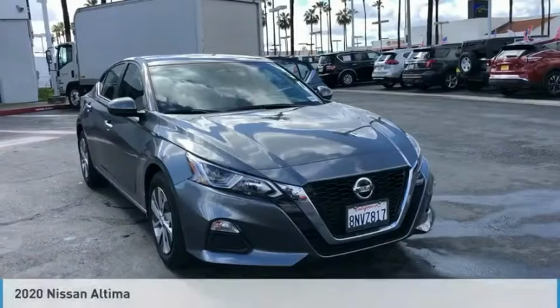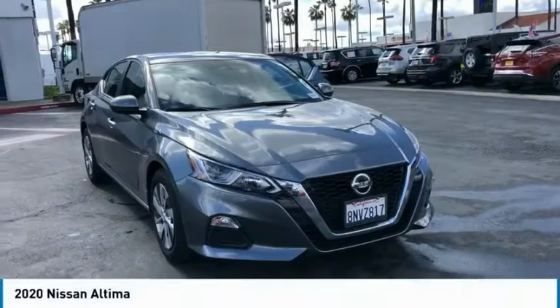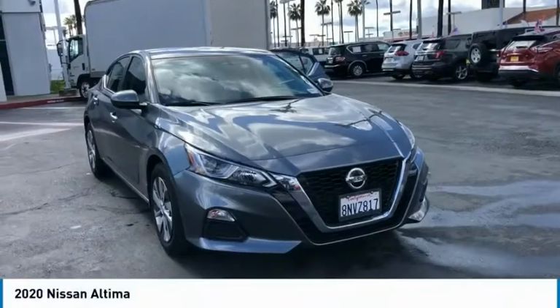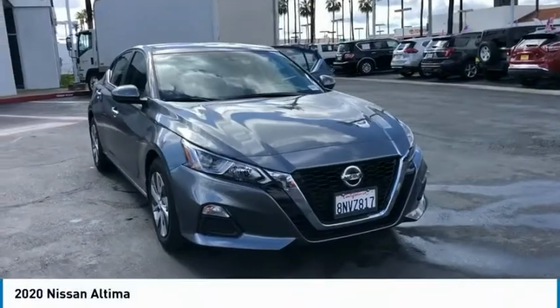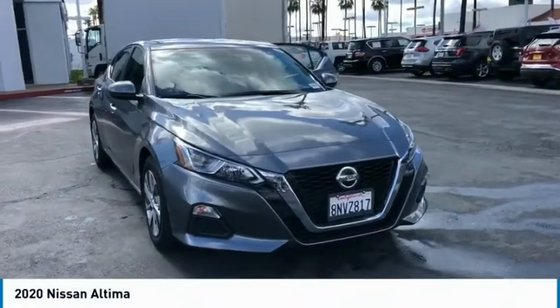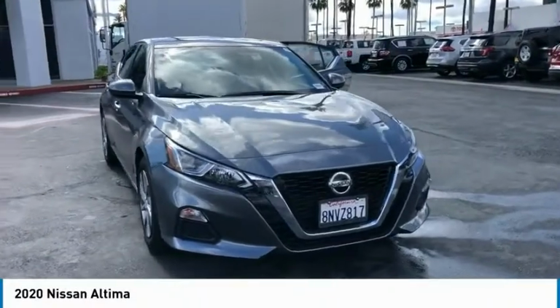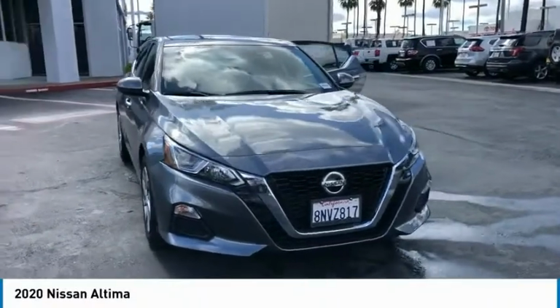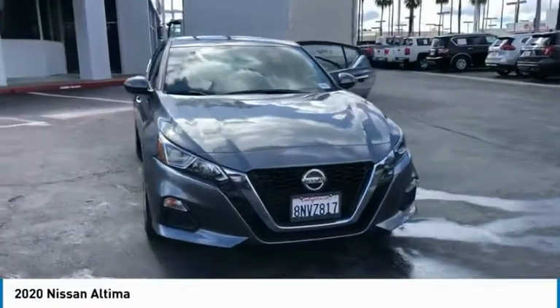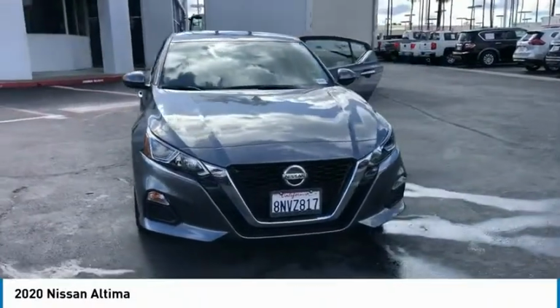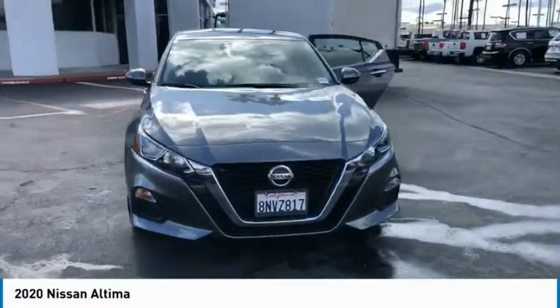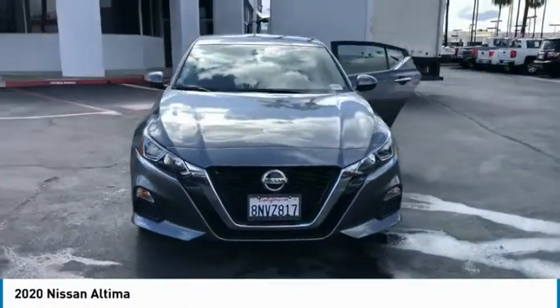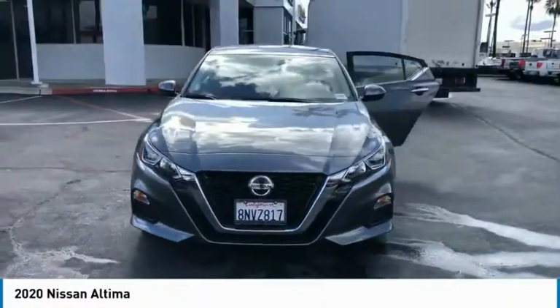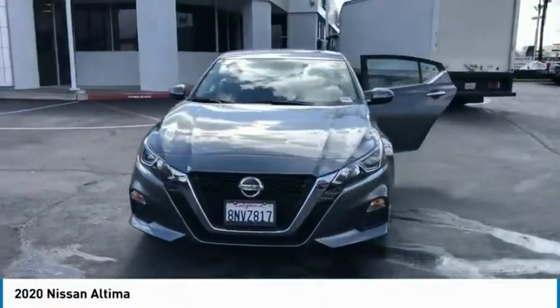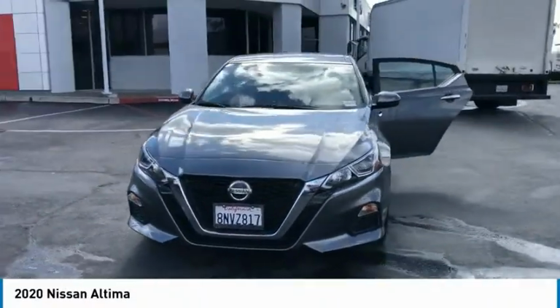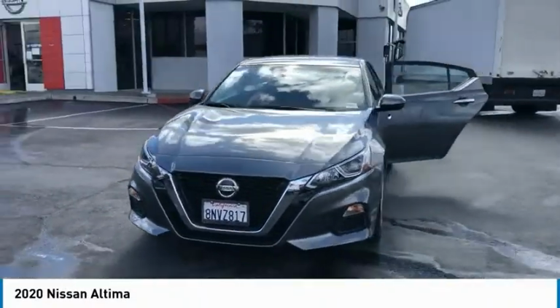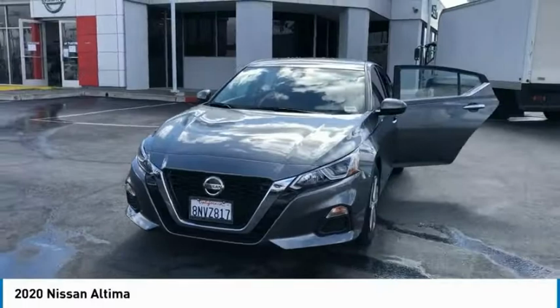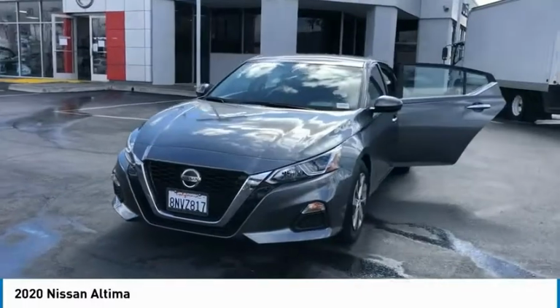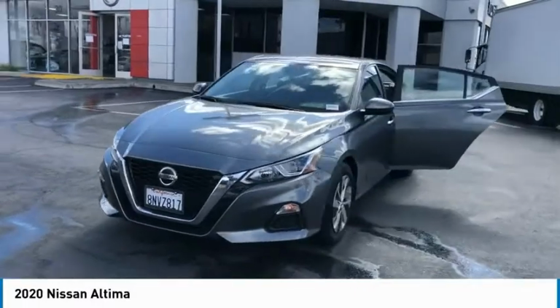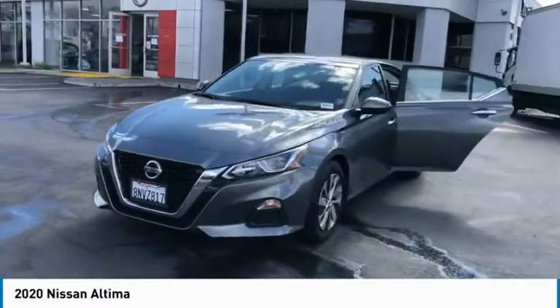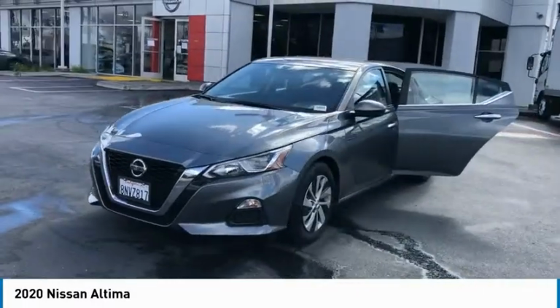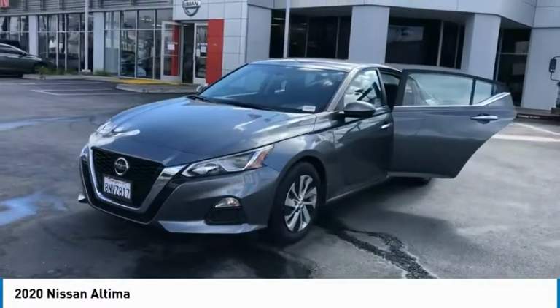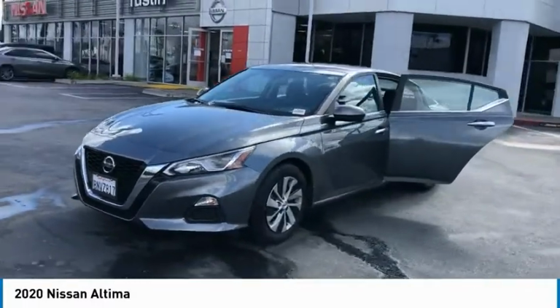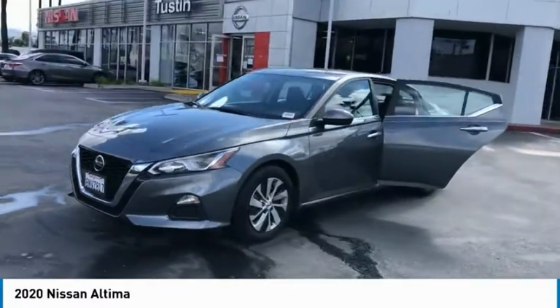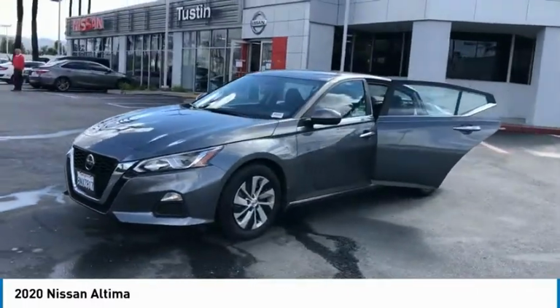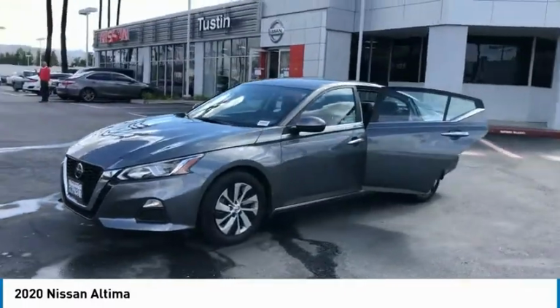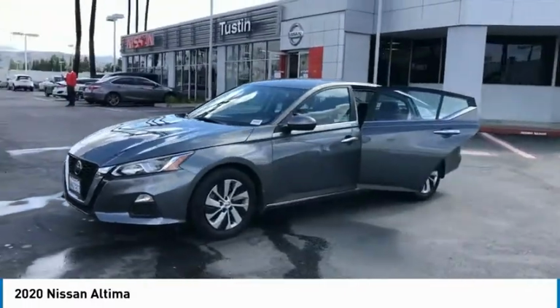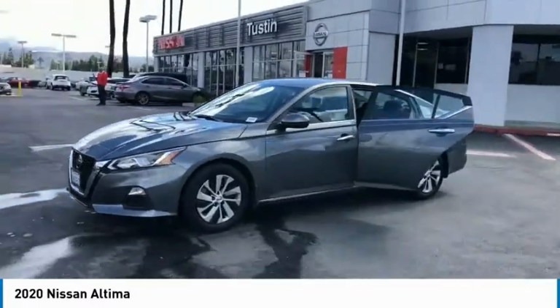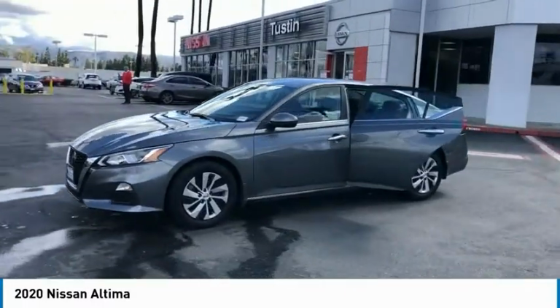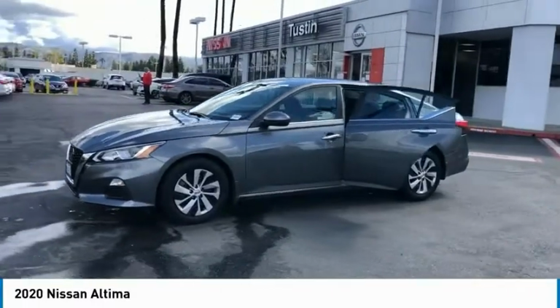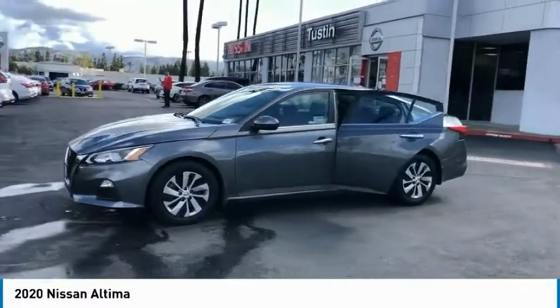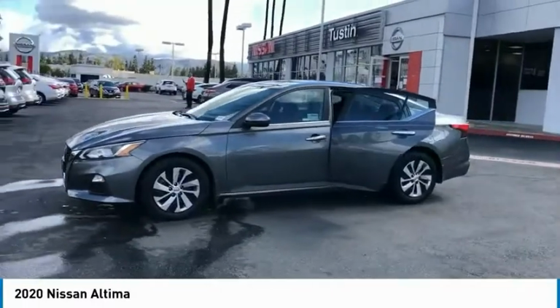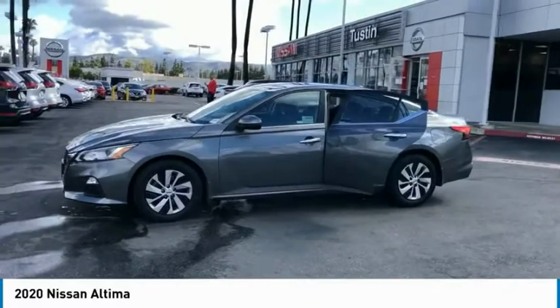You are going to love the 2020 Ultima. The Nissan Ultima offers advanced features to make life easier, including push-button ignition, which comes standard.